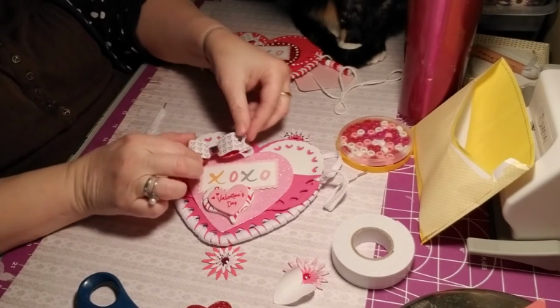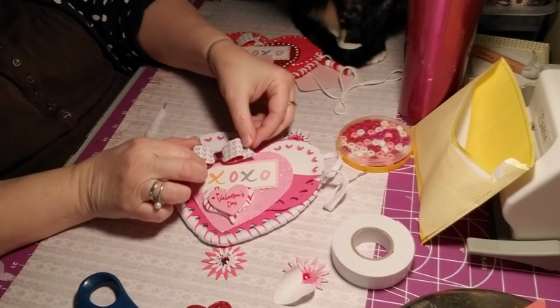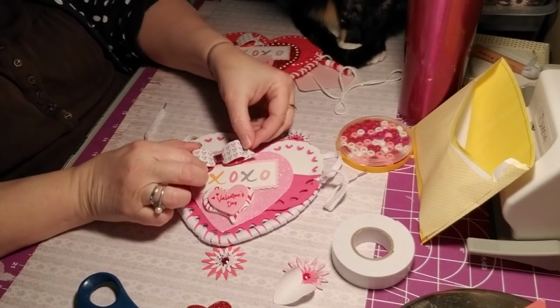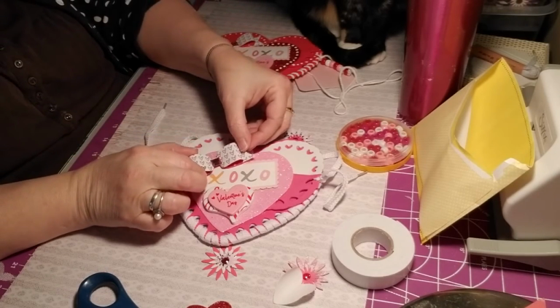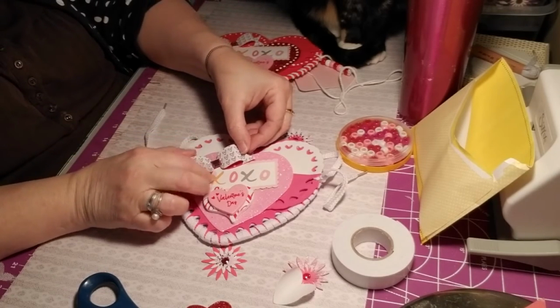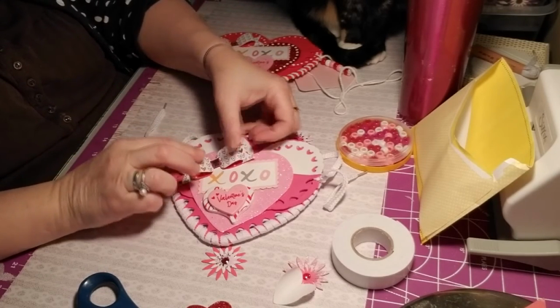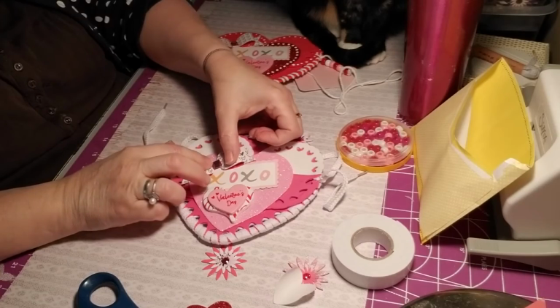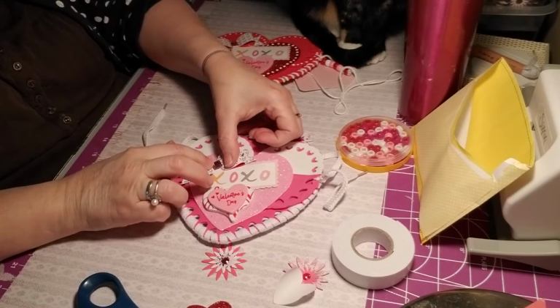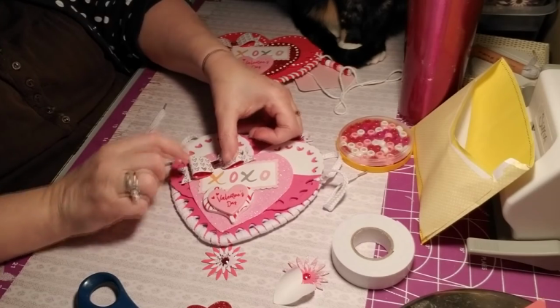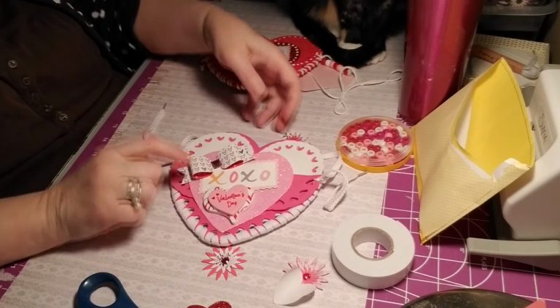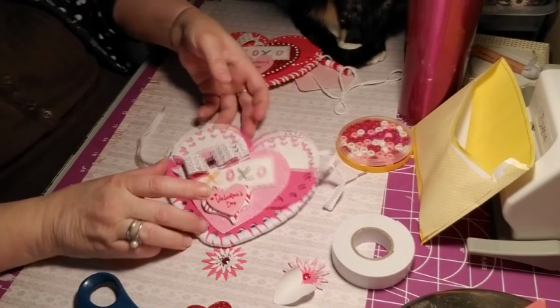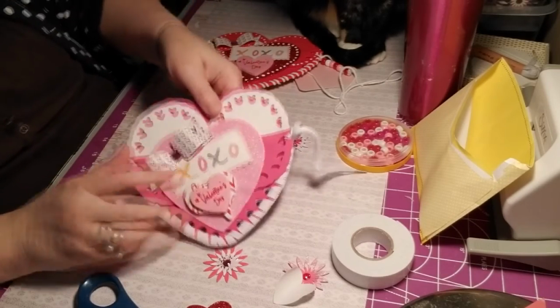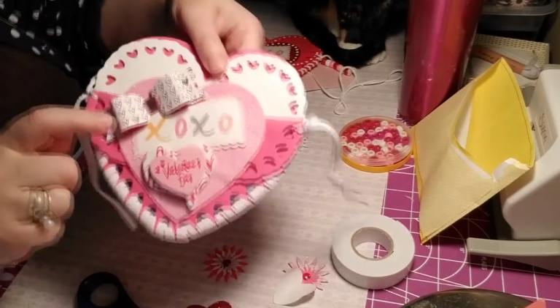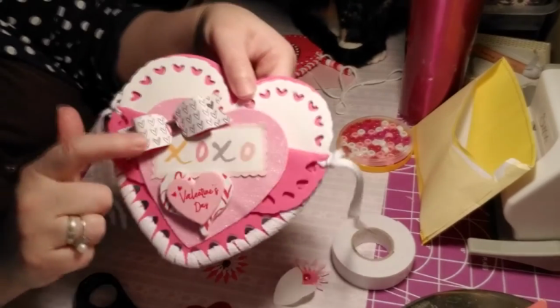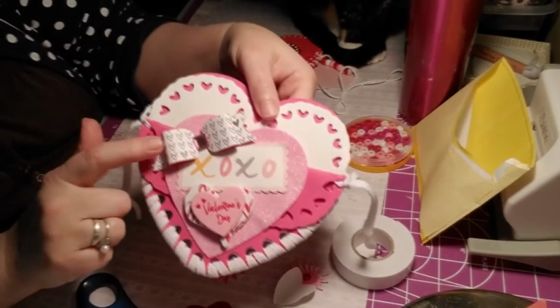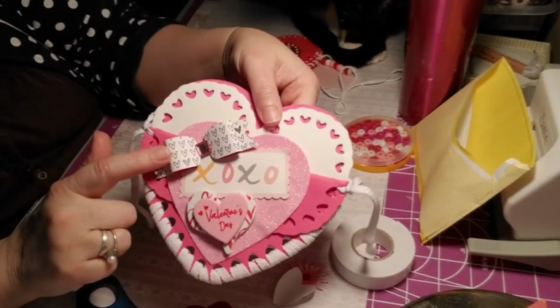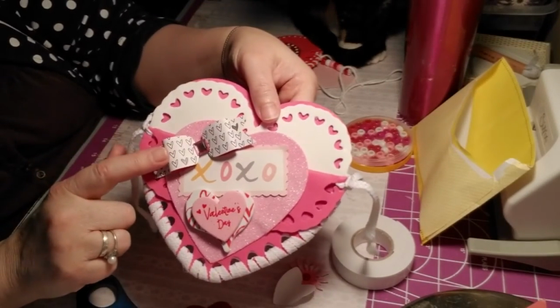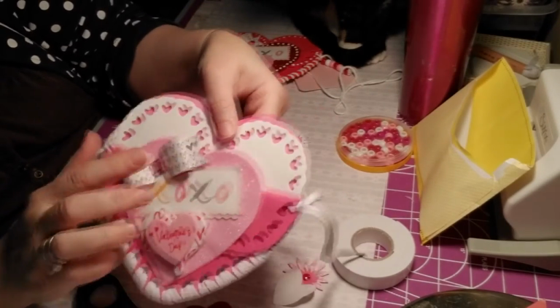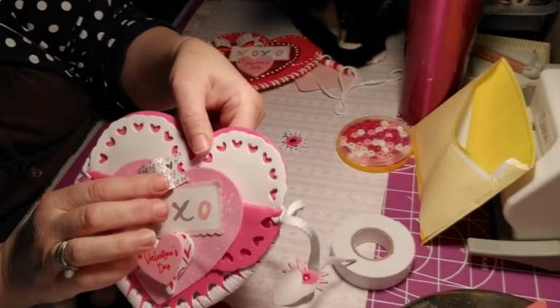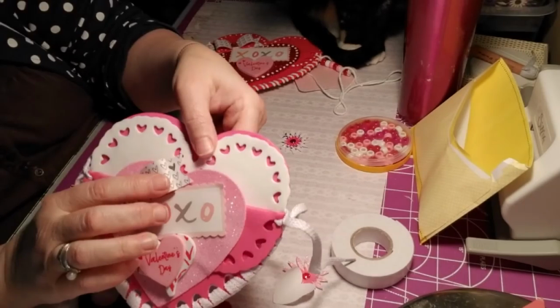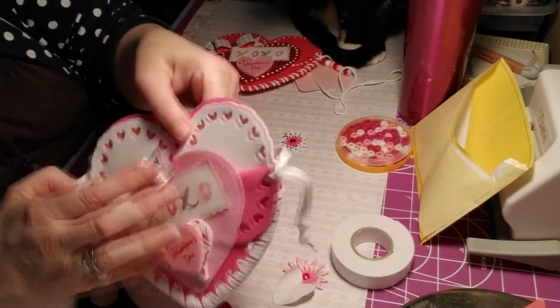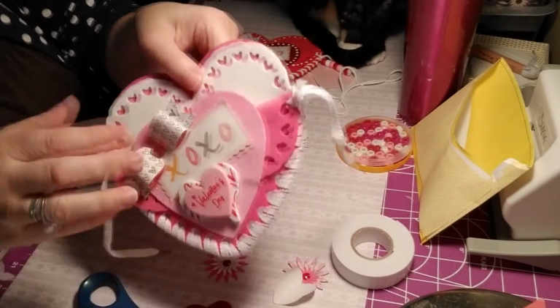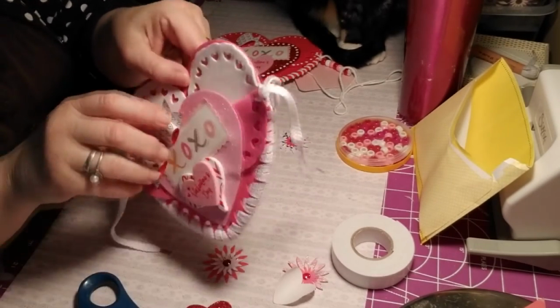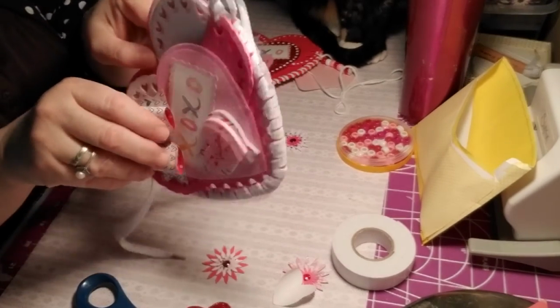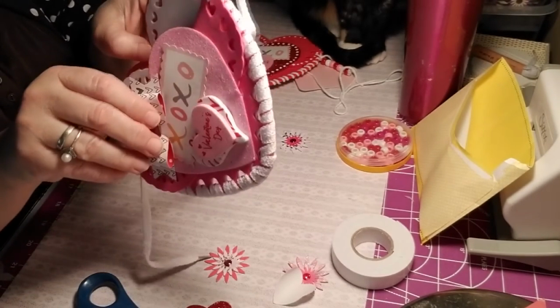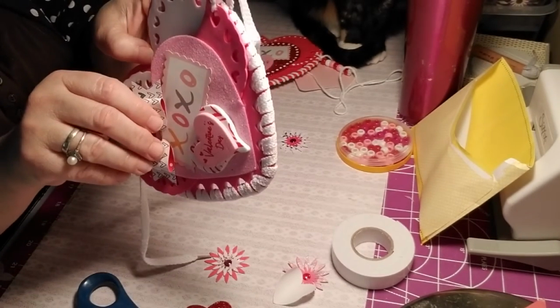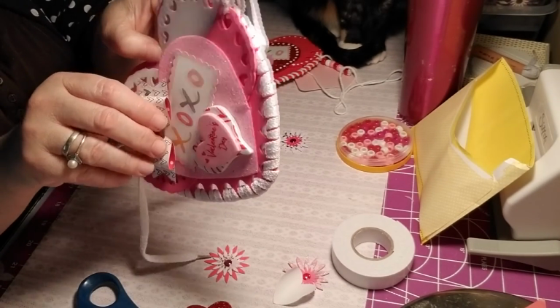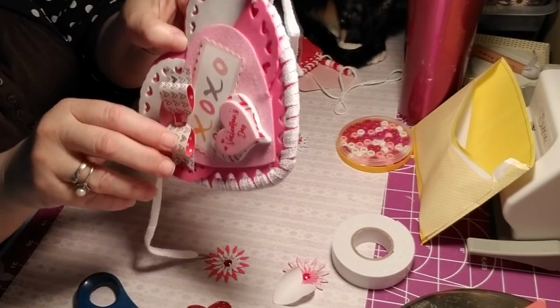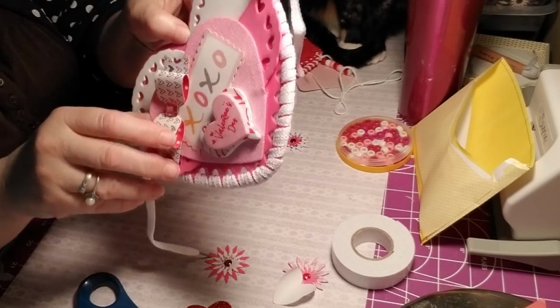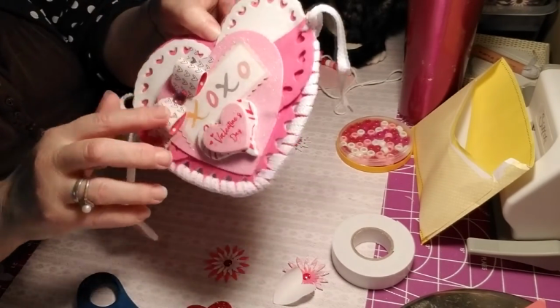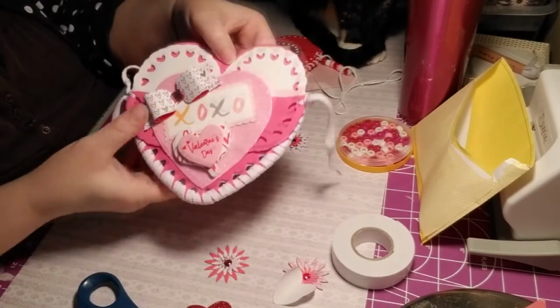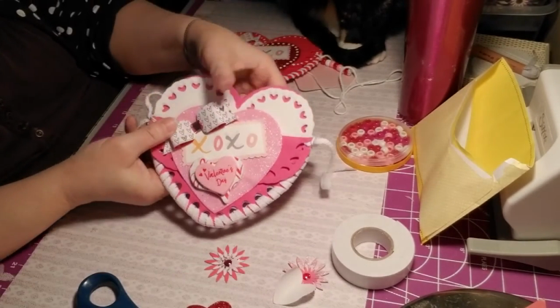I made this one out of — this is actually Nativity Christmas paper, the faith paper I found at Joann's.